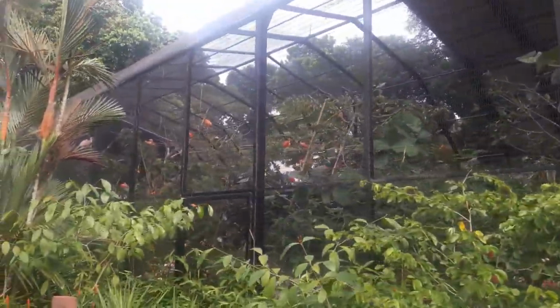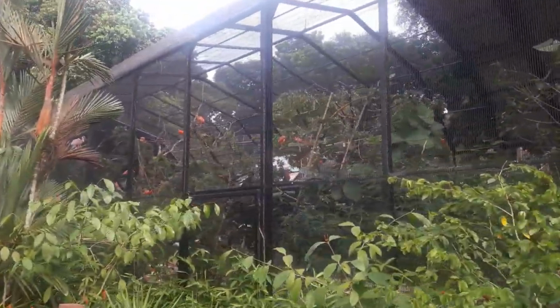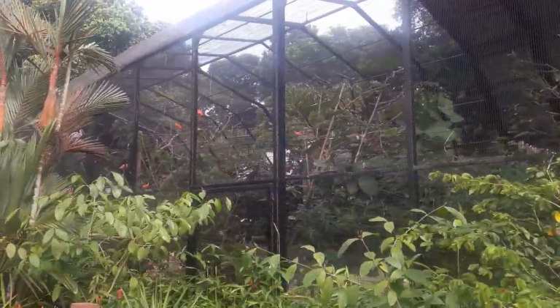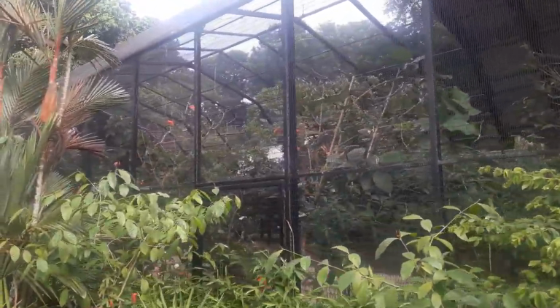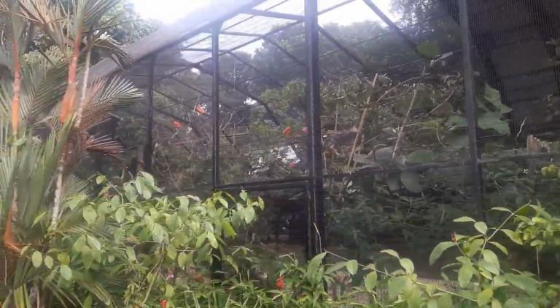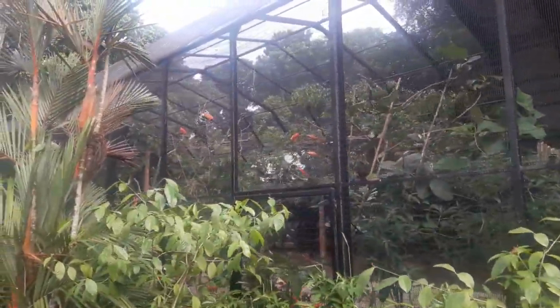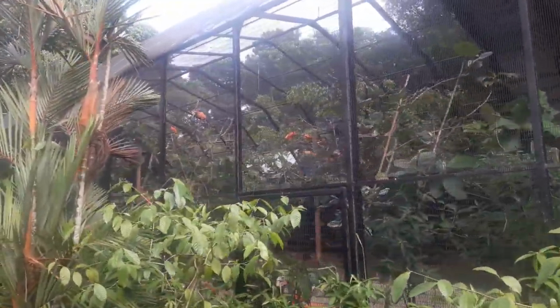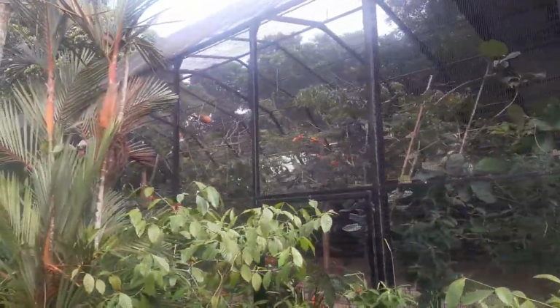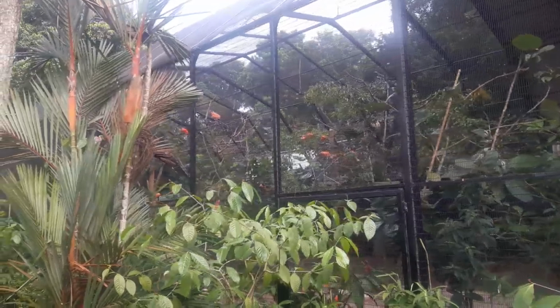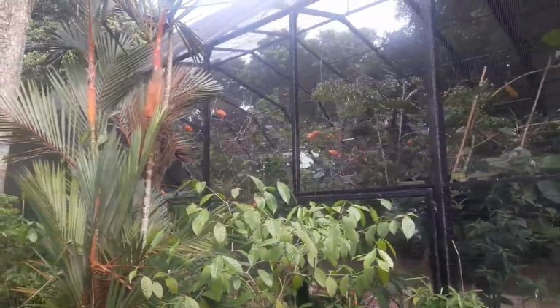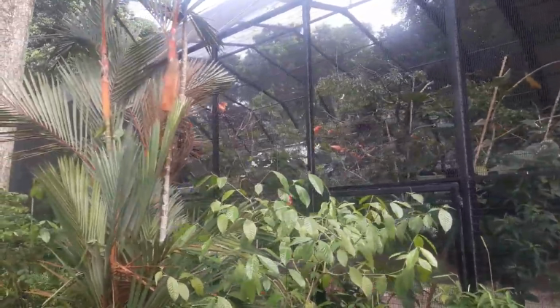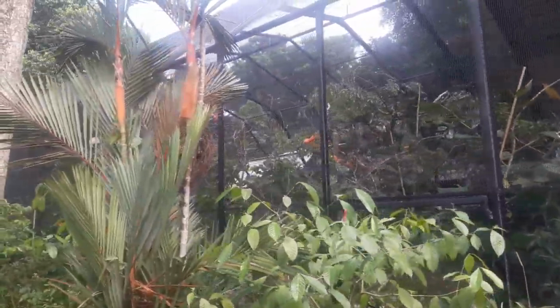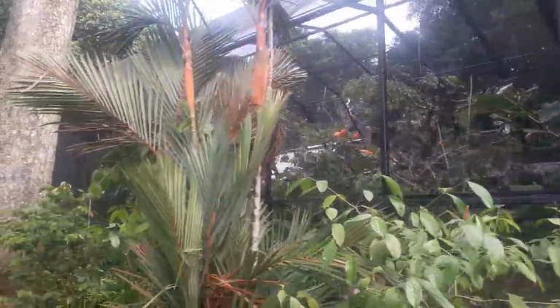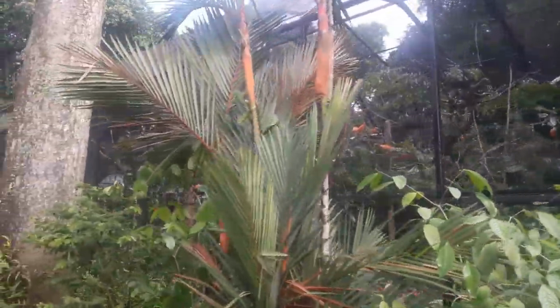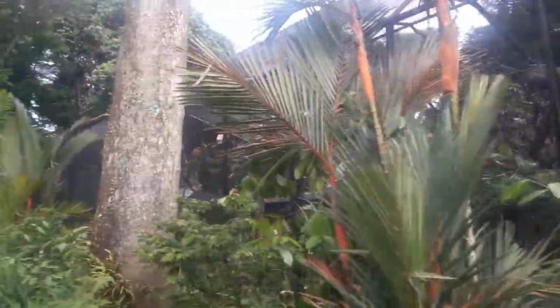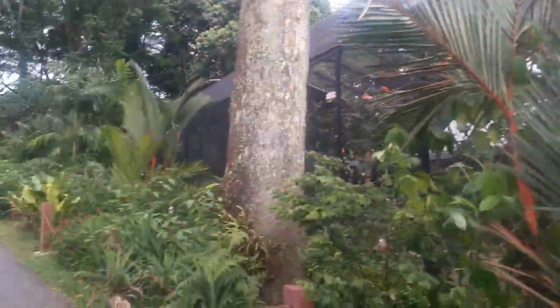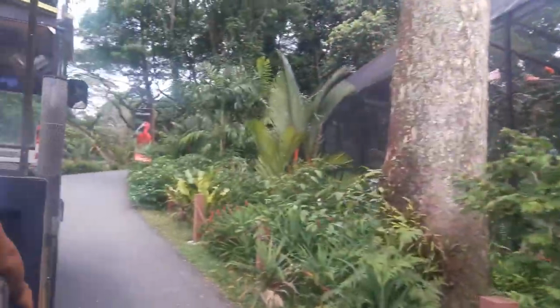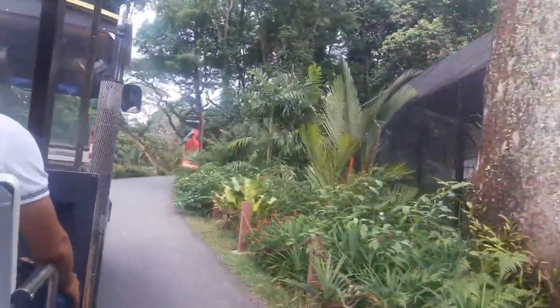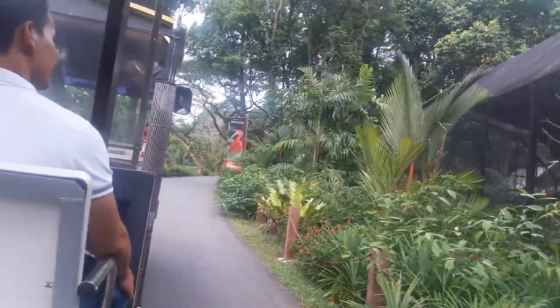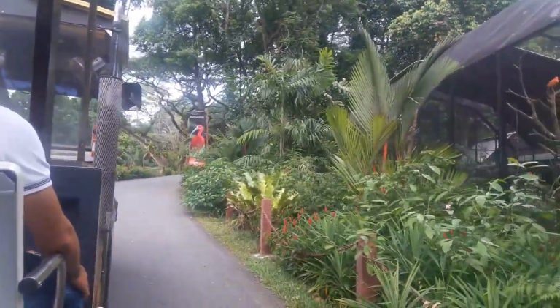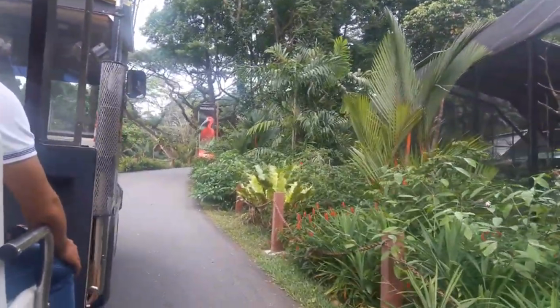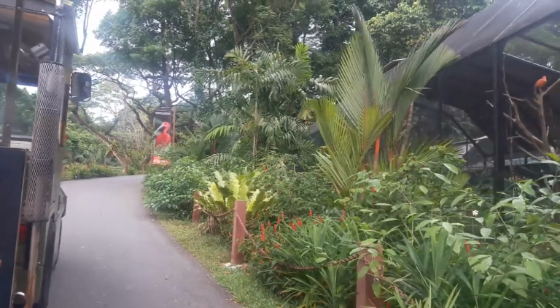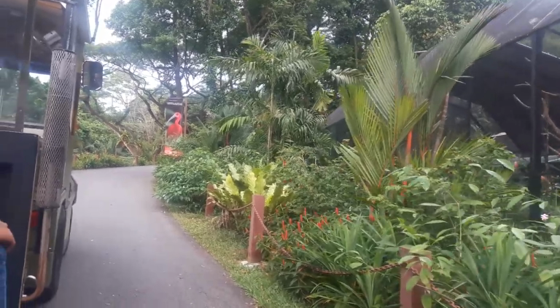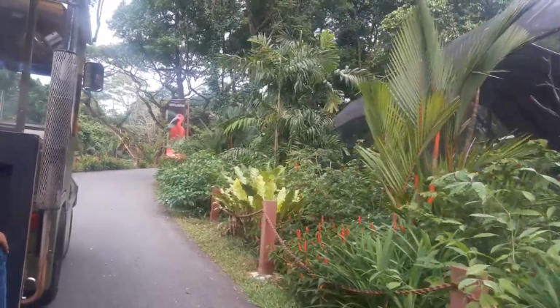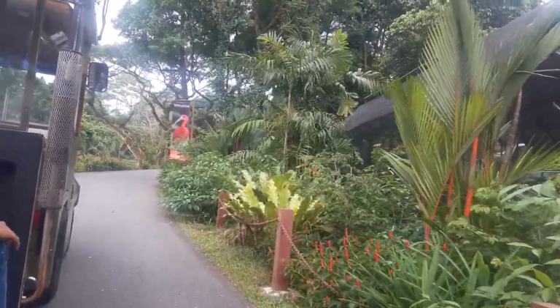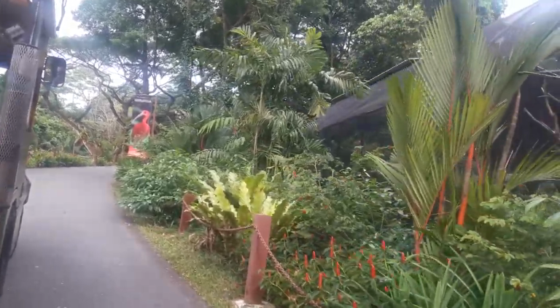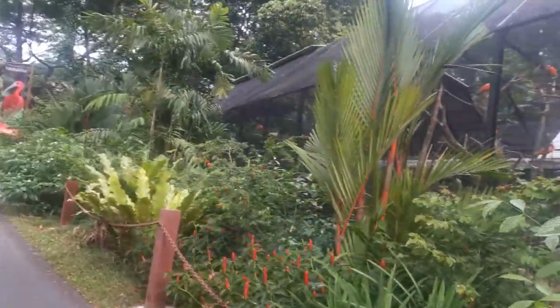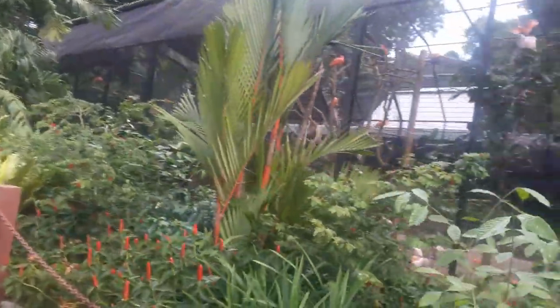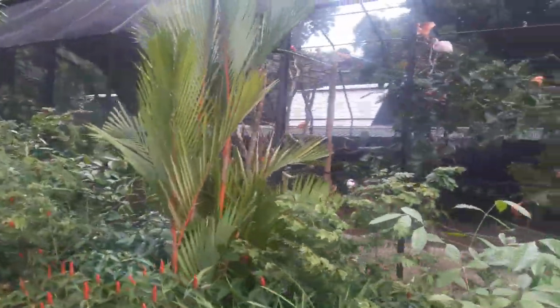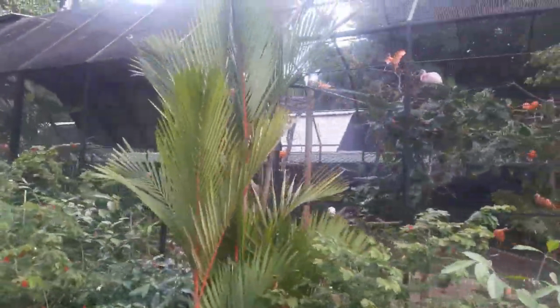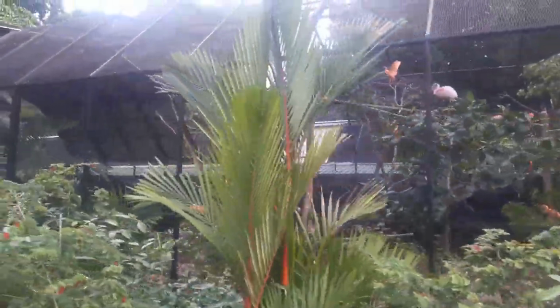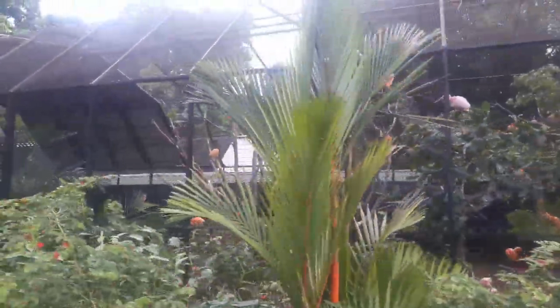To your right, dazzling bright red-orange birds — the scarlet ibises. Like the flamingos, the bright colors come from the pigments found in the diet they eat.